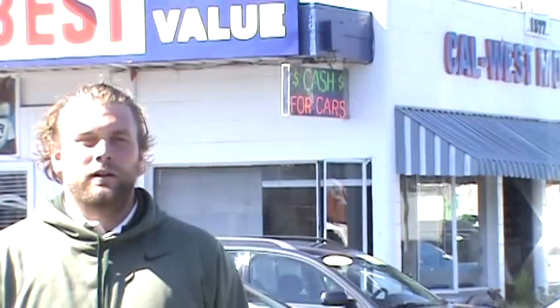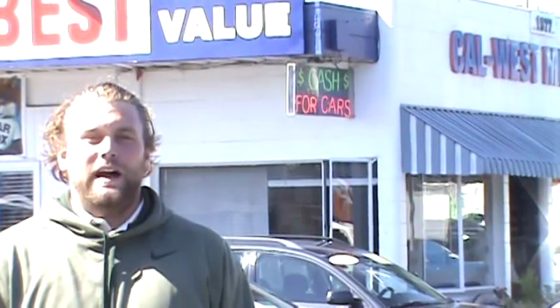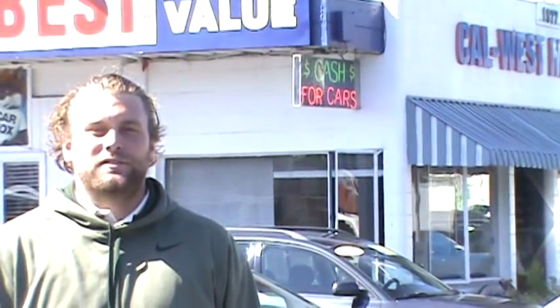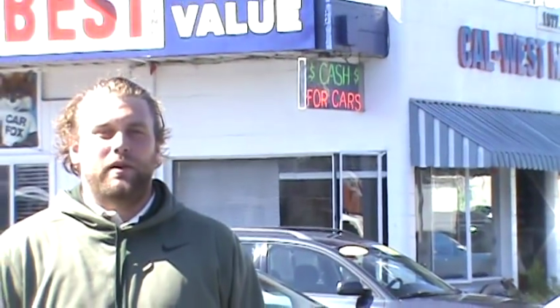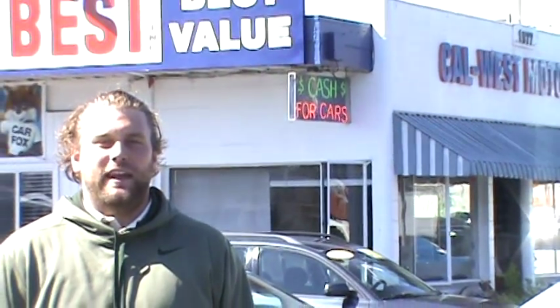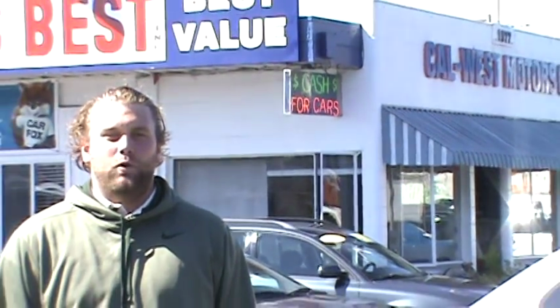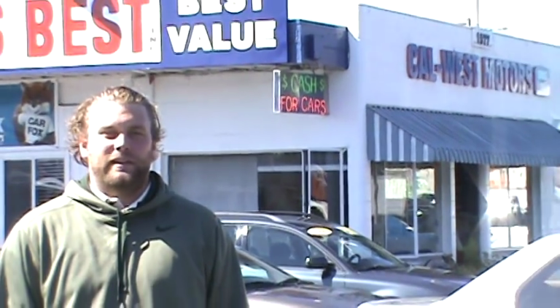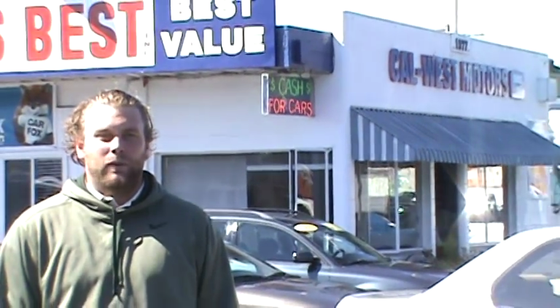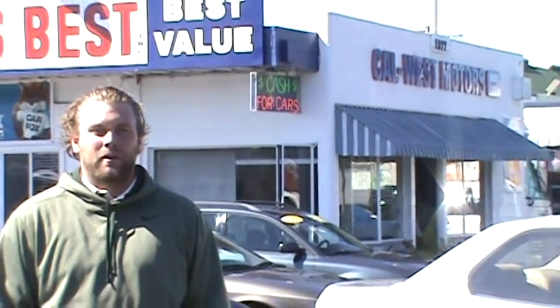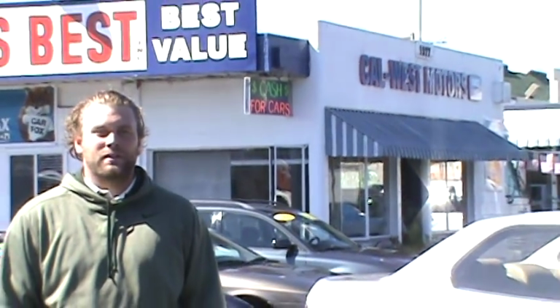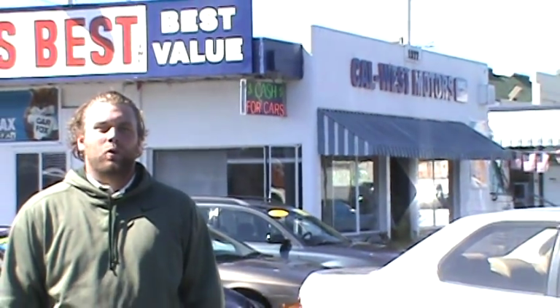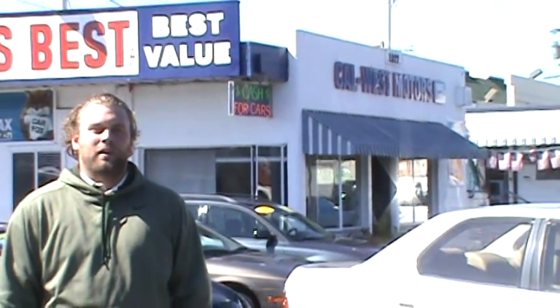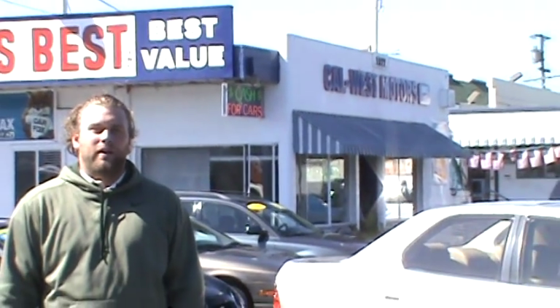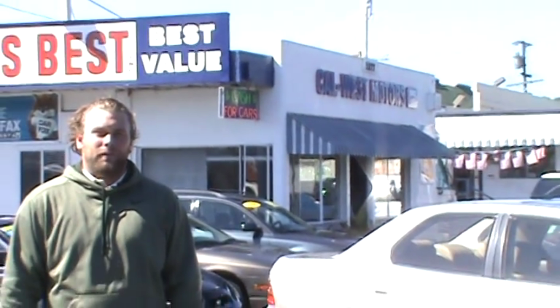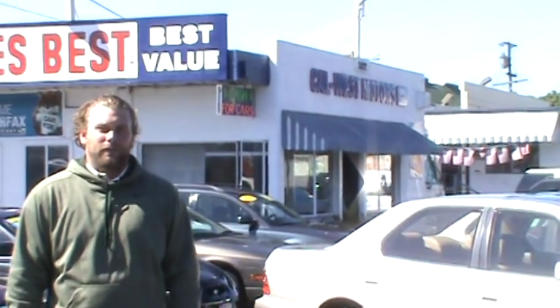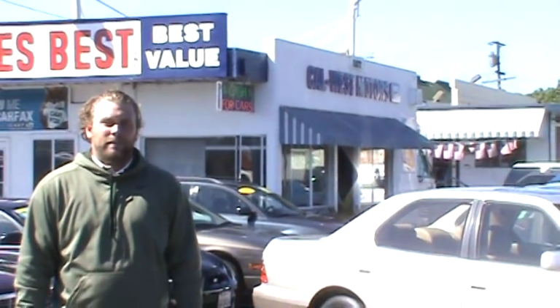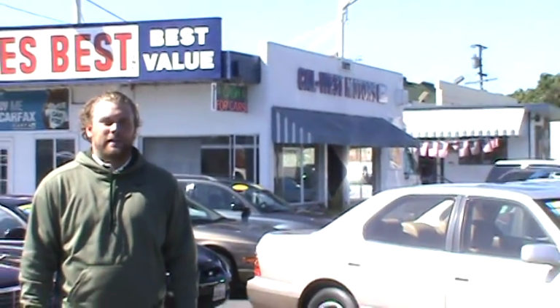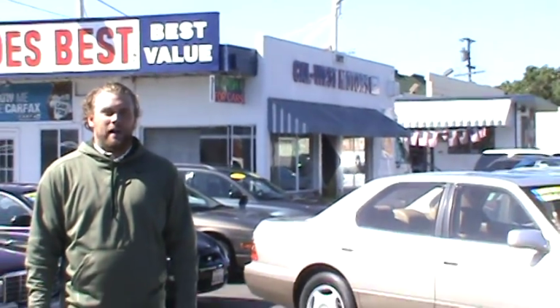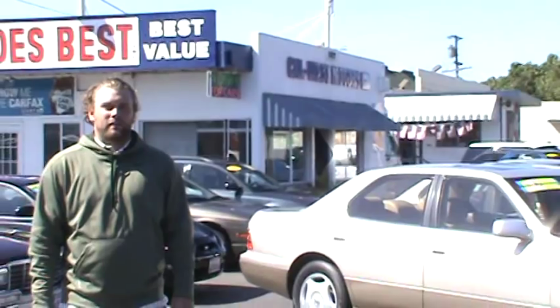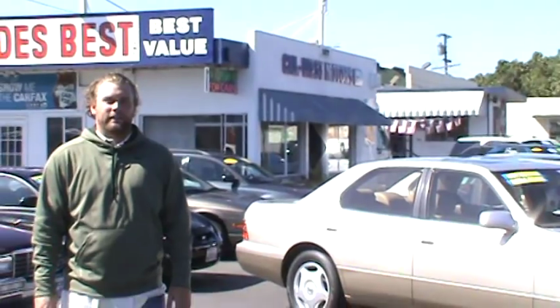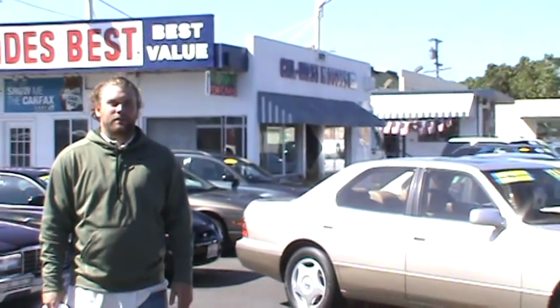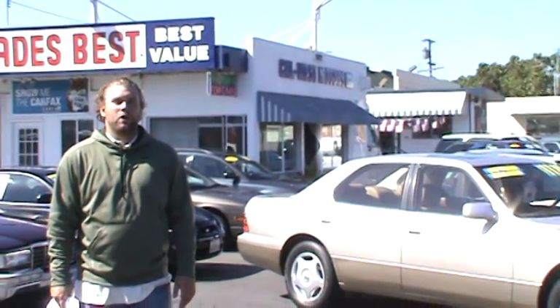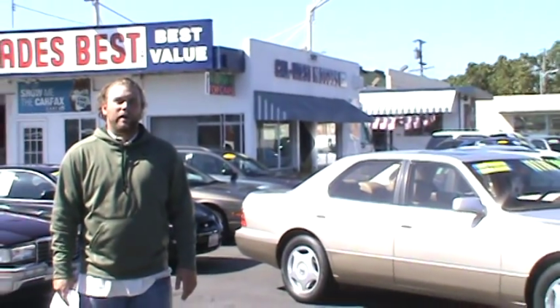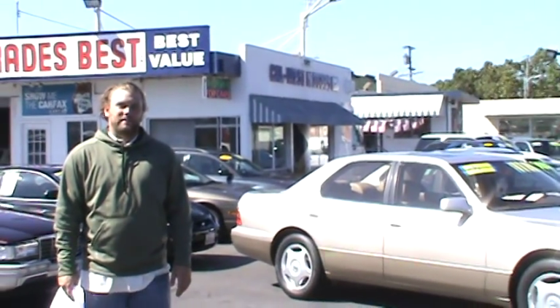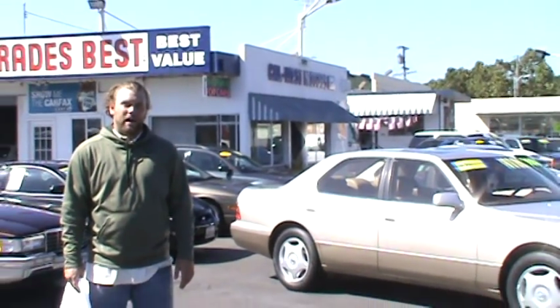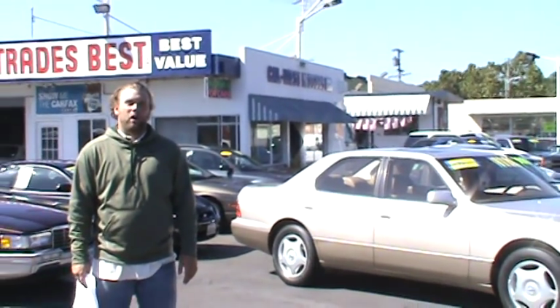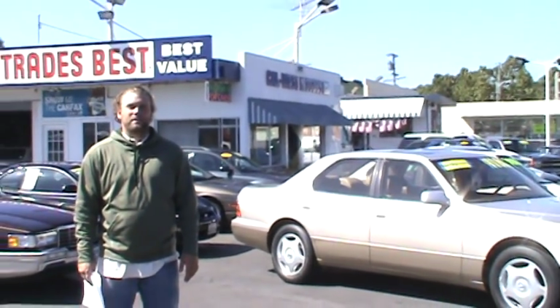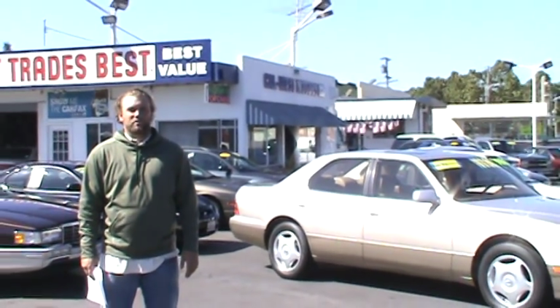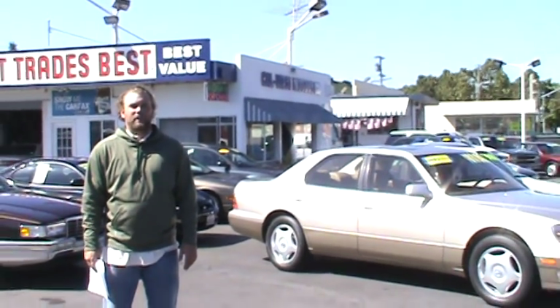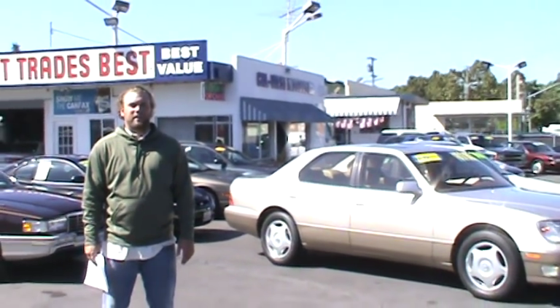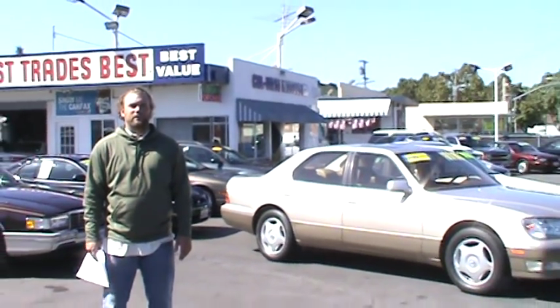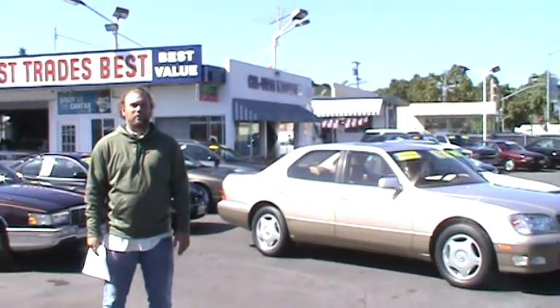Hi folks, I'm Brian Casey and welcome to CalWest Motors. We're celebrating our 30th year in business here in downtown San Leandro. We only sell top quality as well as Carfax guaranteed vehicles.